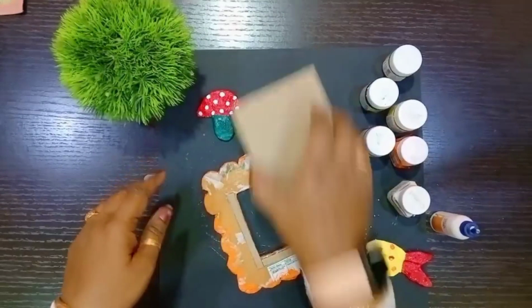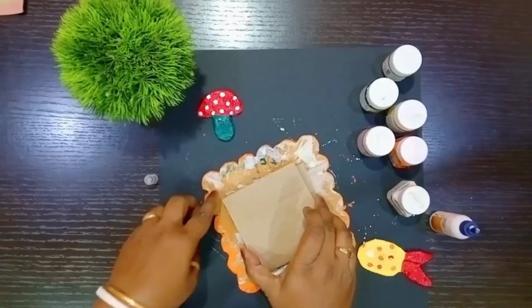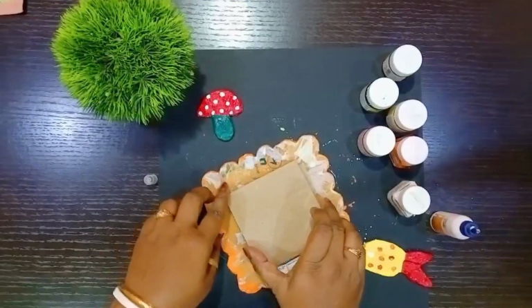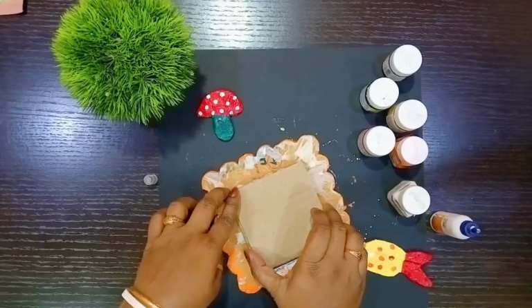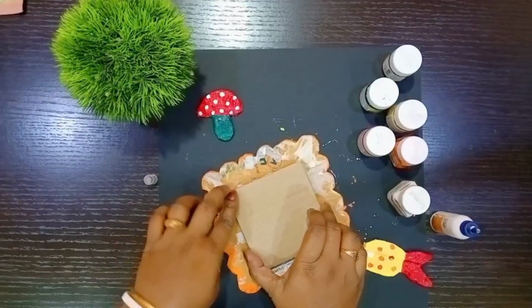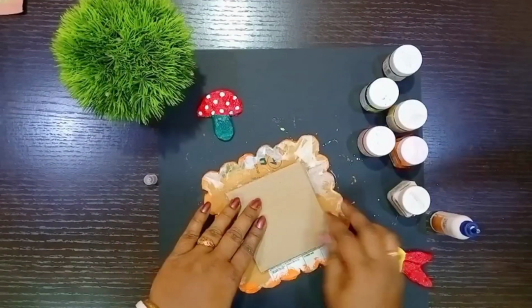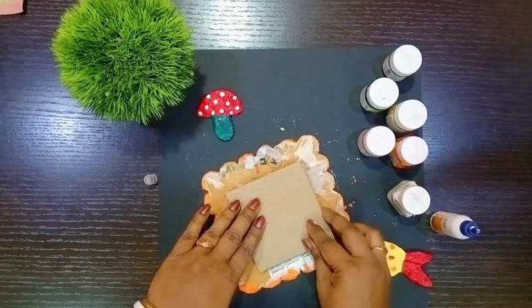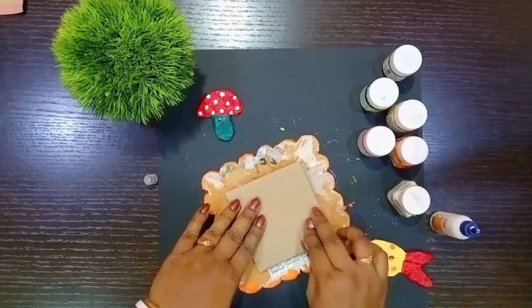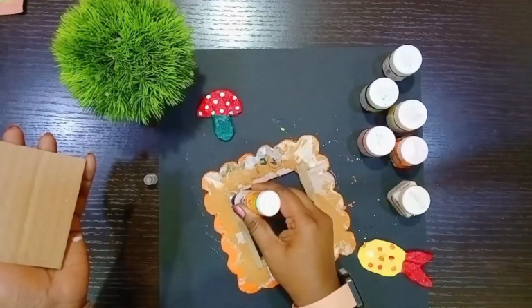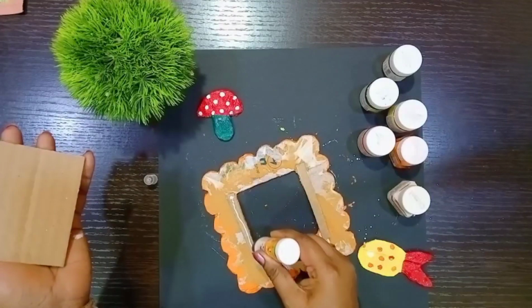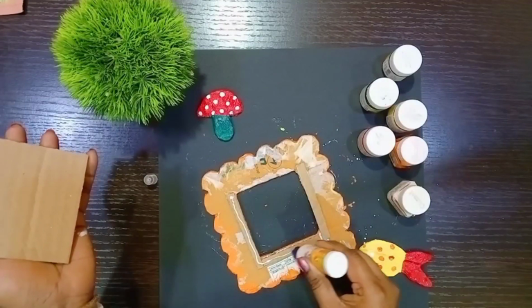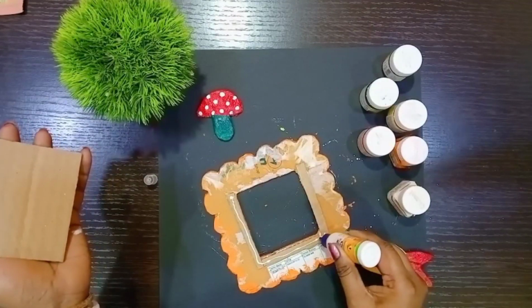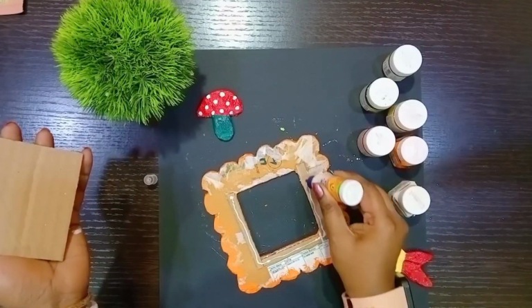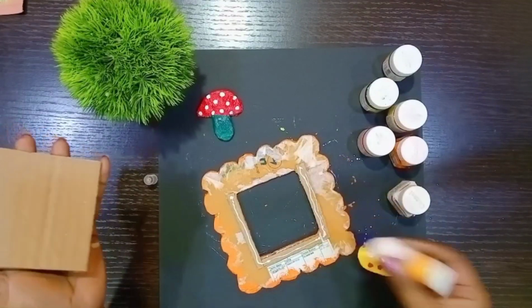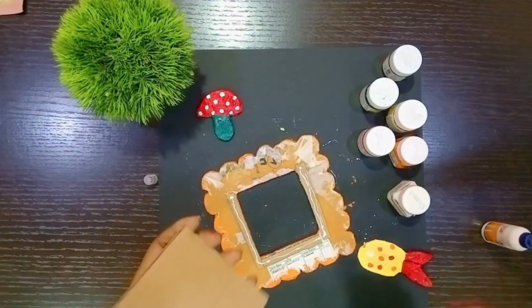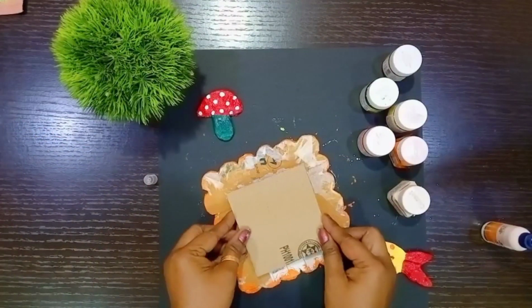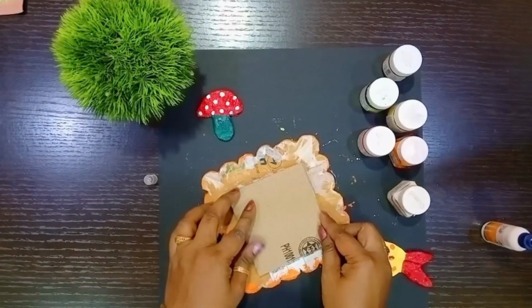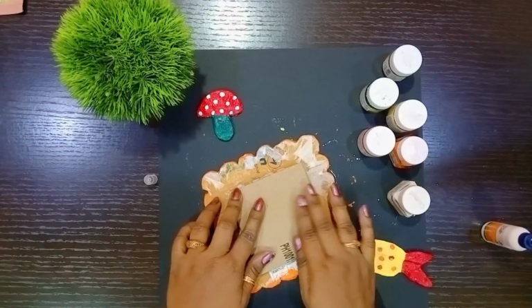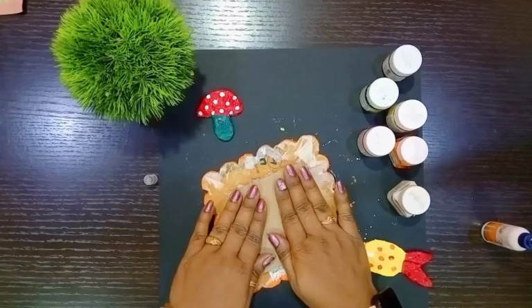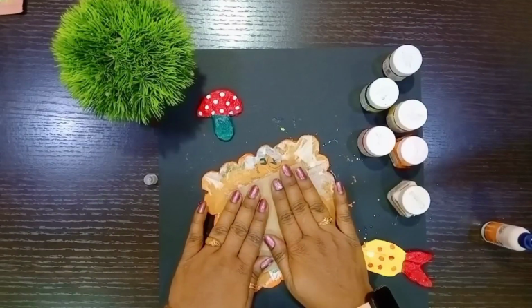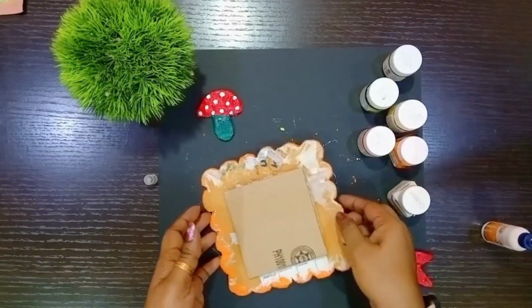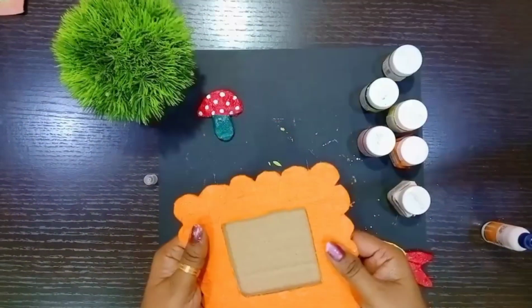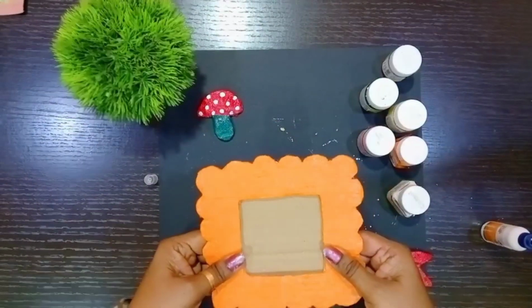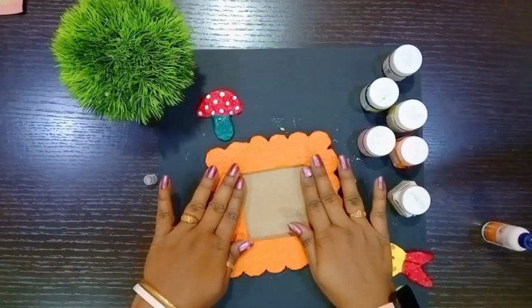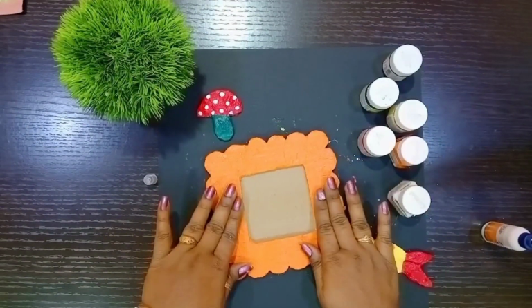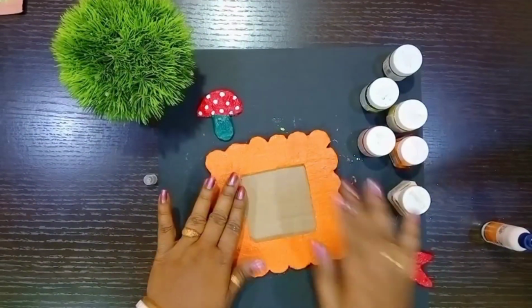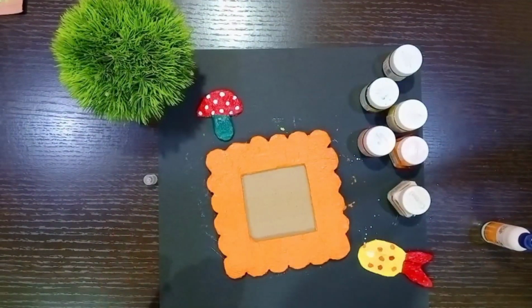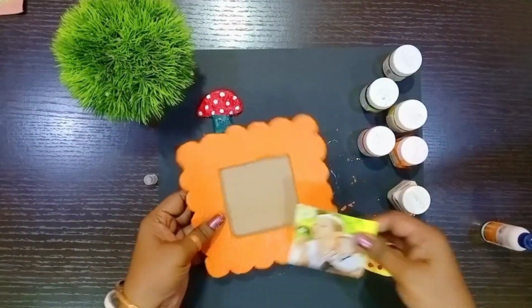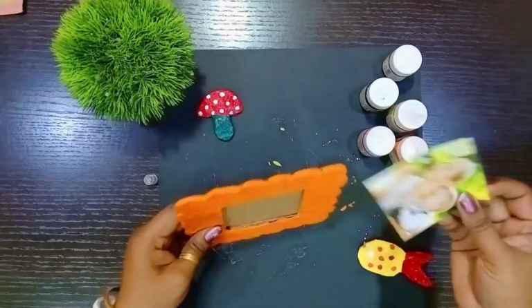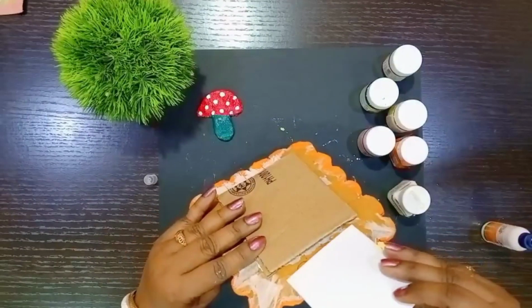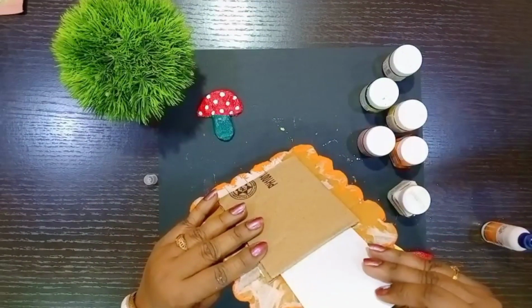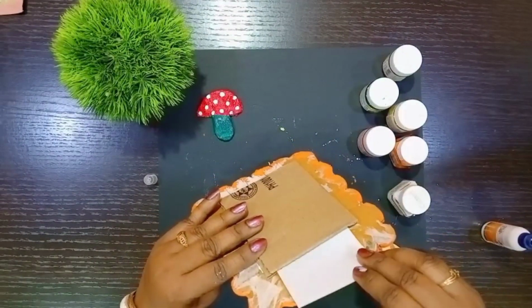Now stick the square cardboard sheet as shown. Now insert the photo like this.